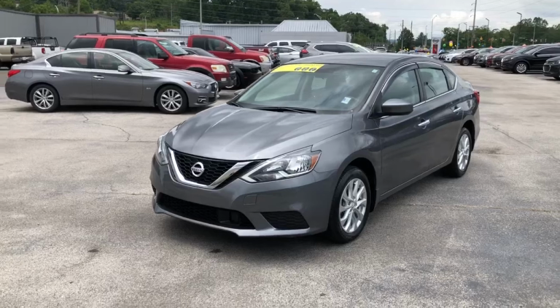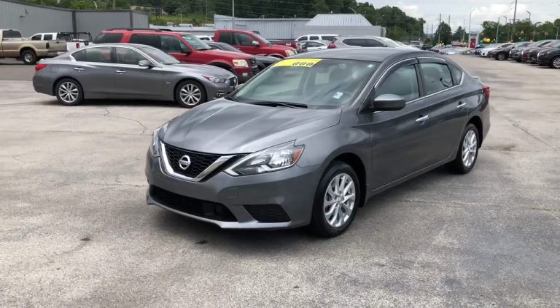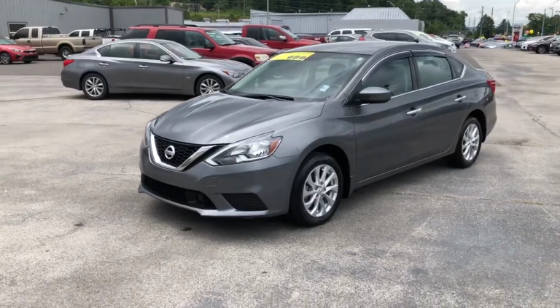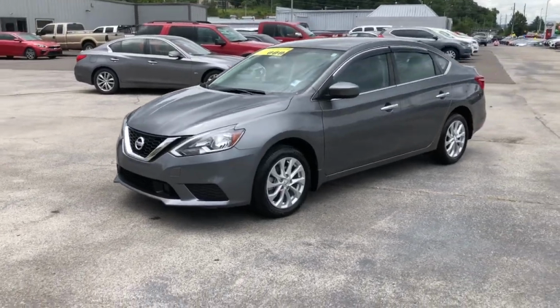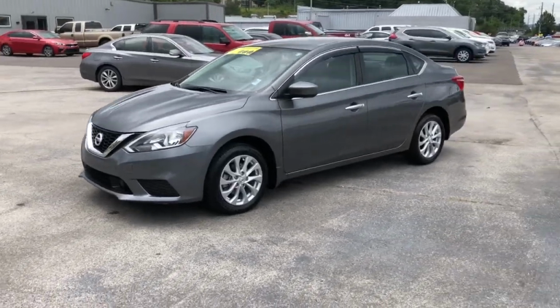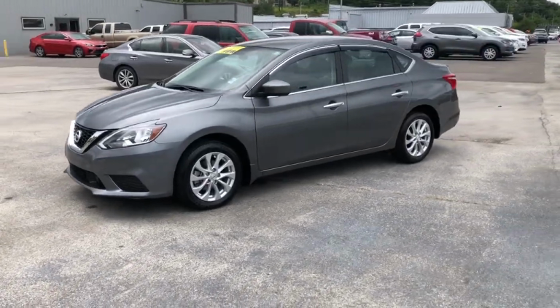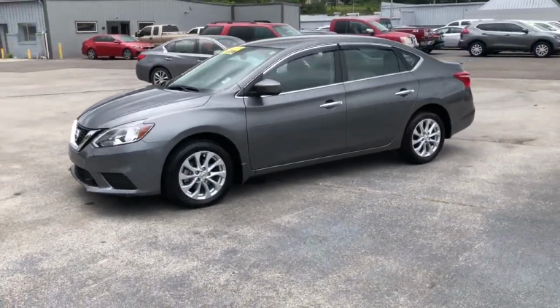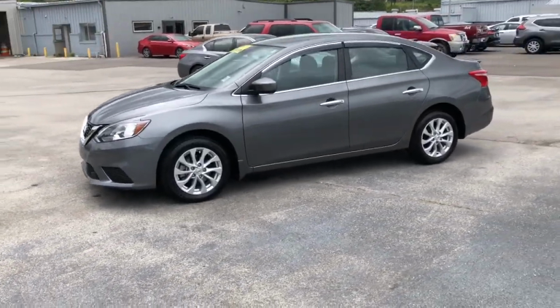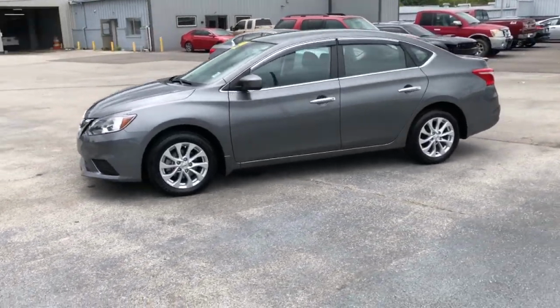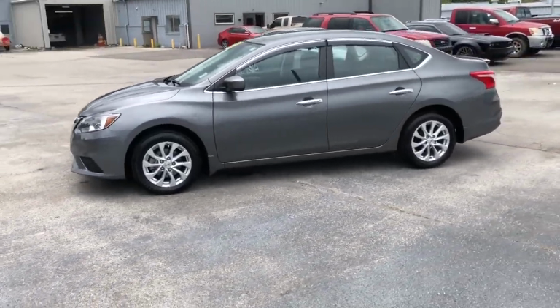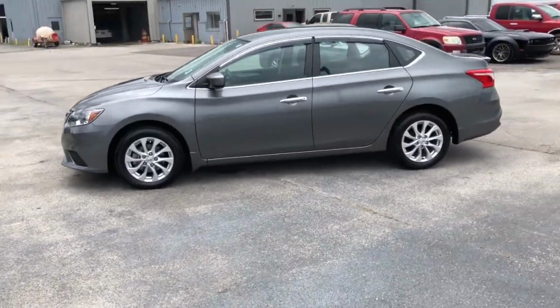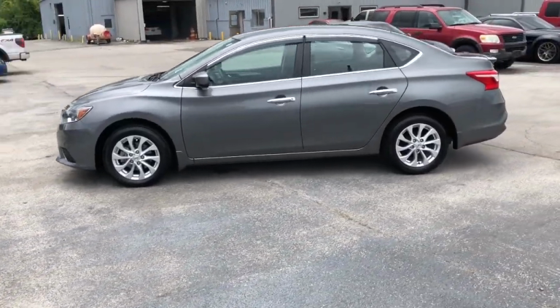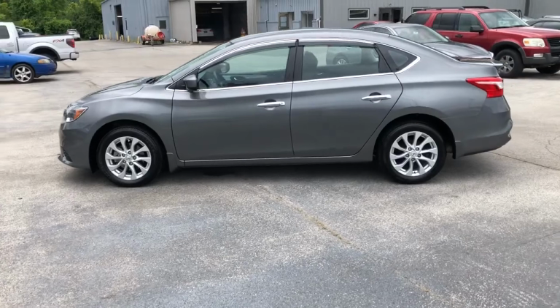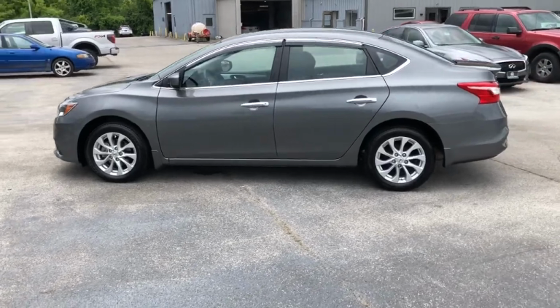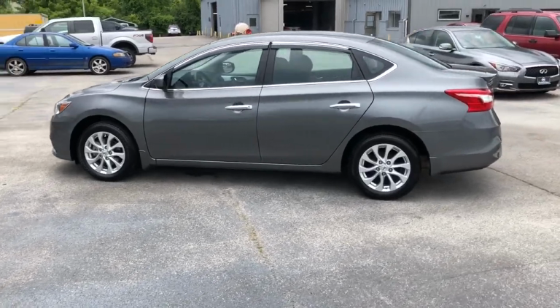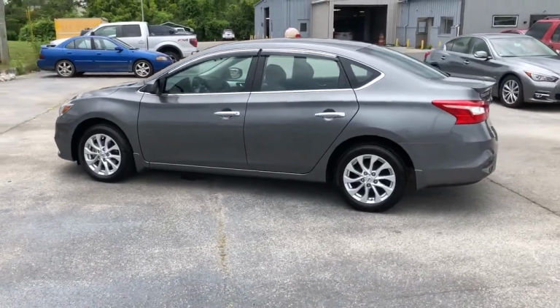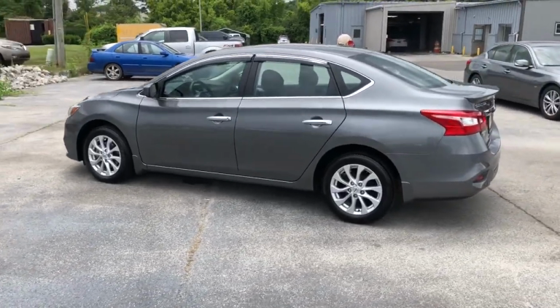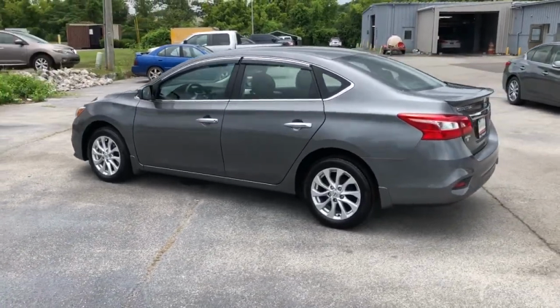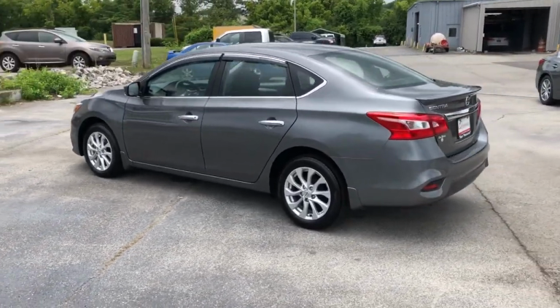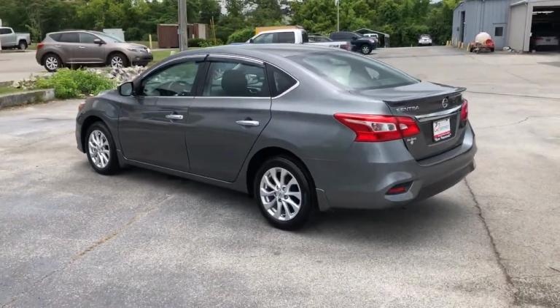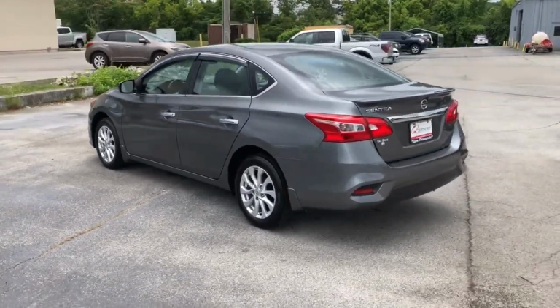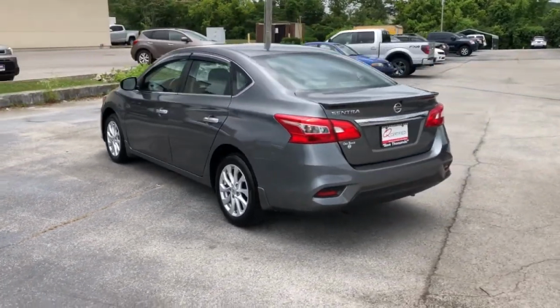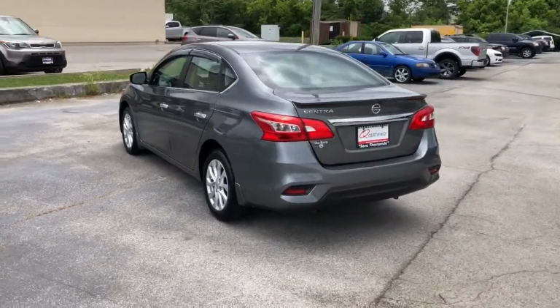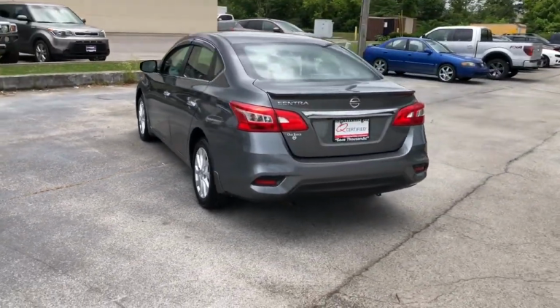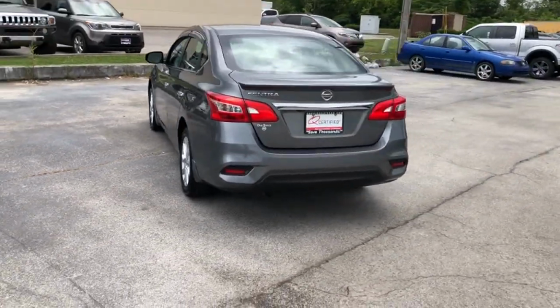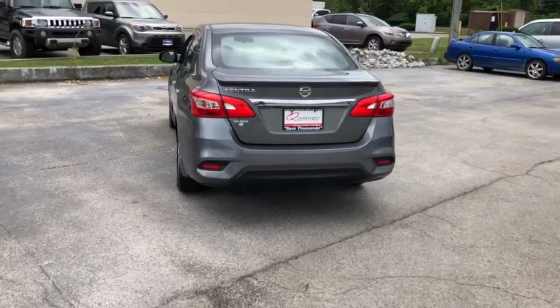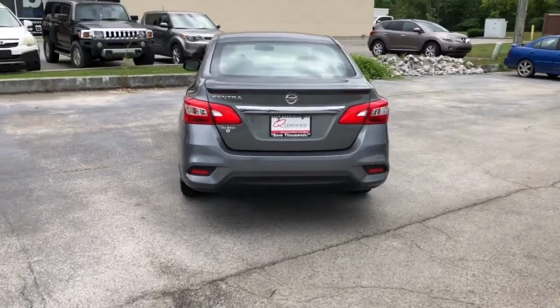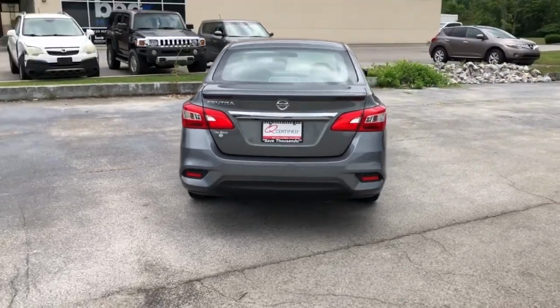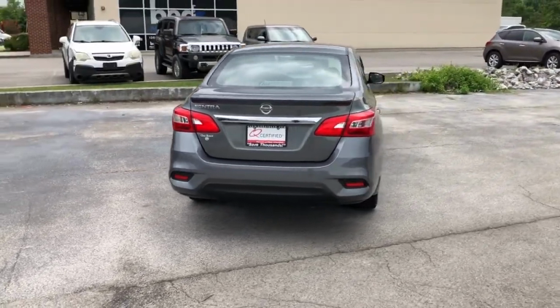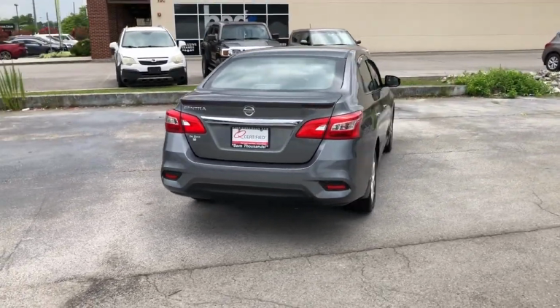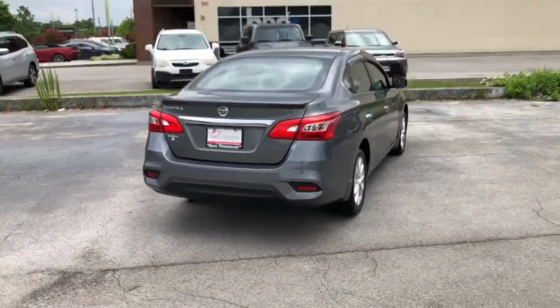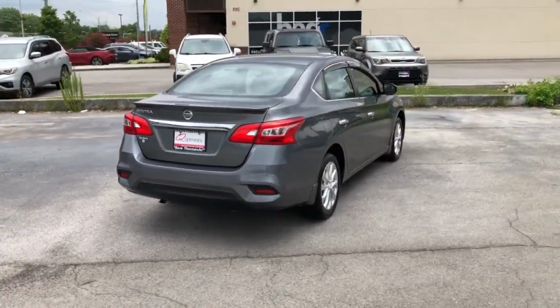Get into the 2019 Nissan Sentra. With less than 20,000 miles on the odometer, this vehicle provides excellent value. This roomy Sentra makes your daily drive fun, comfortable, and convenient.